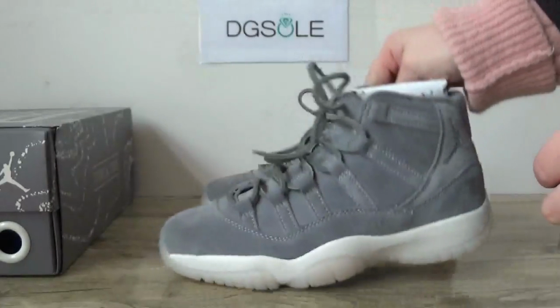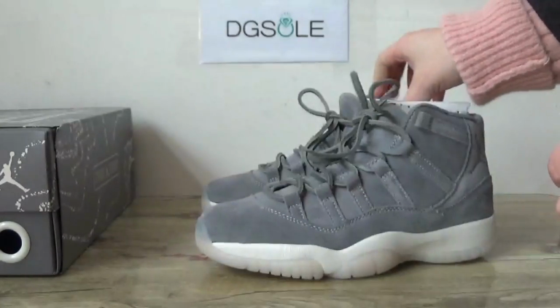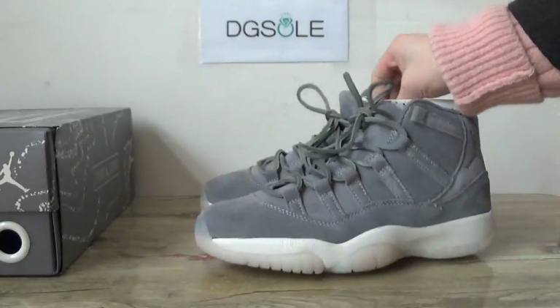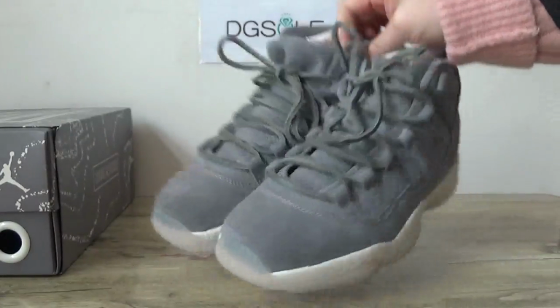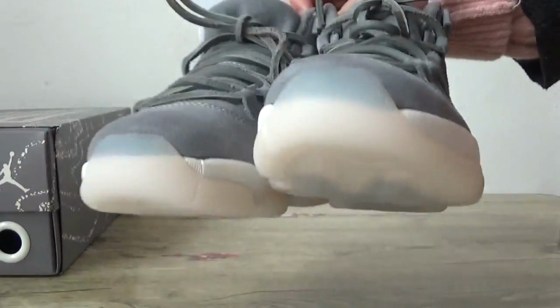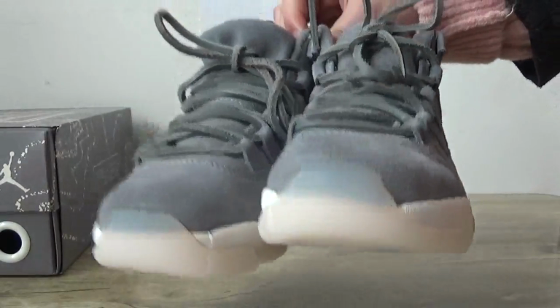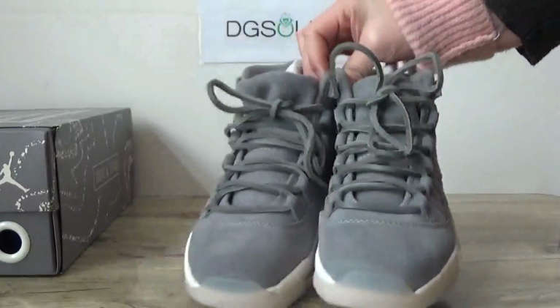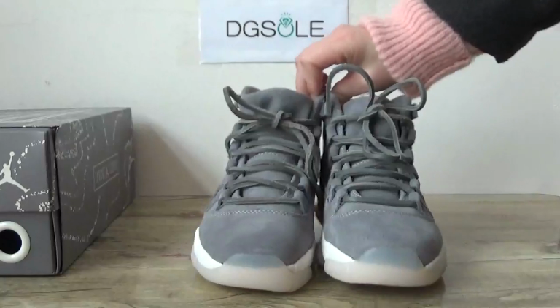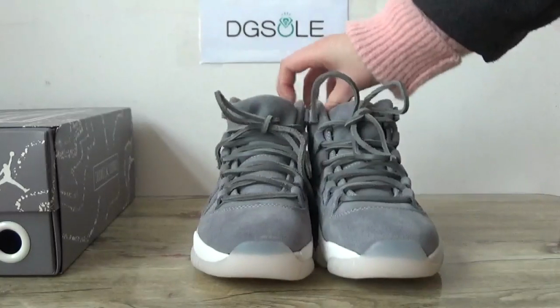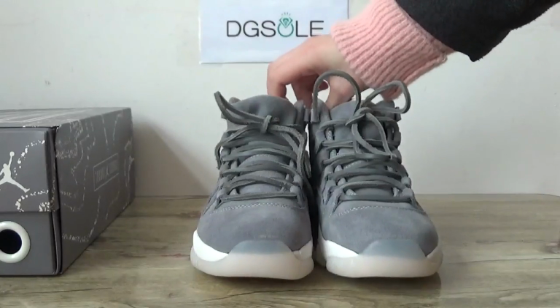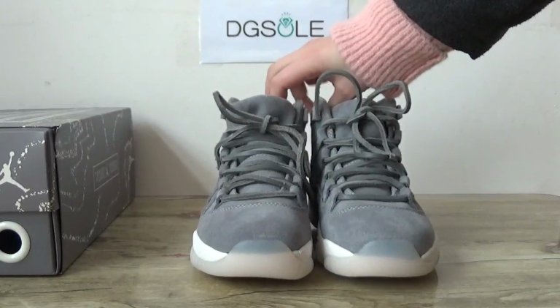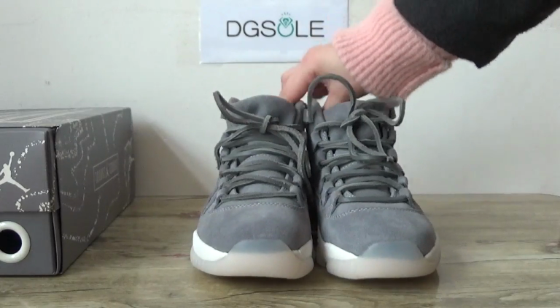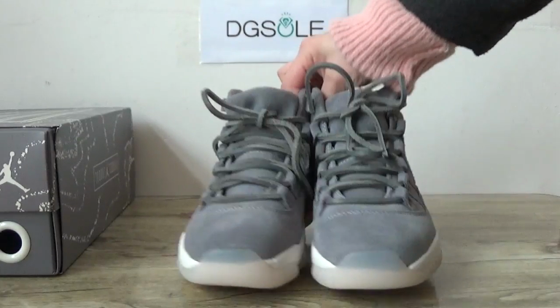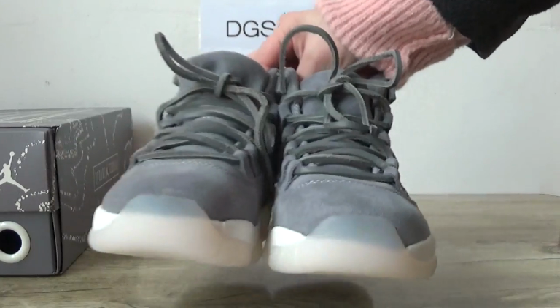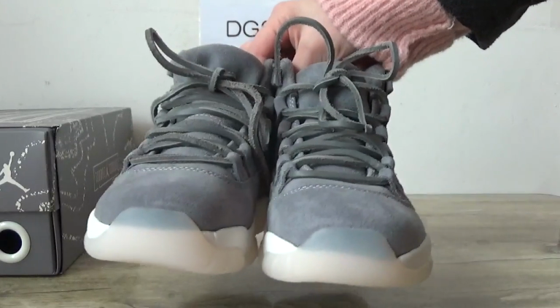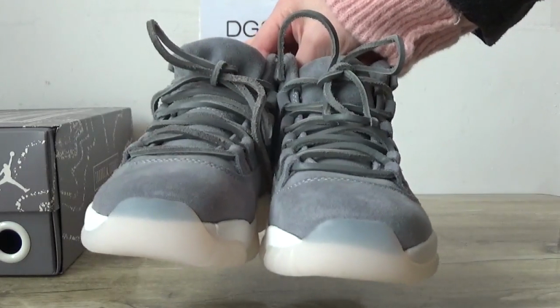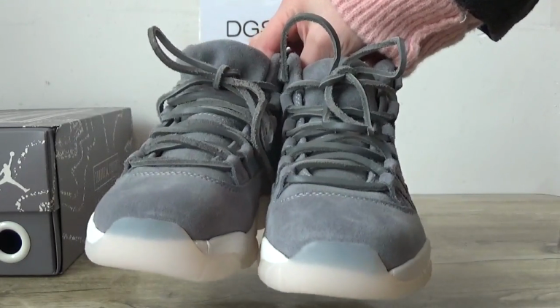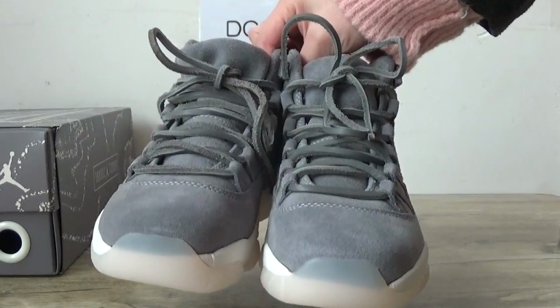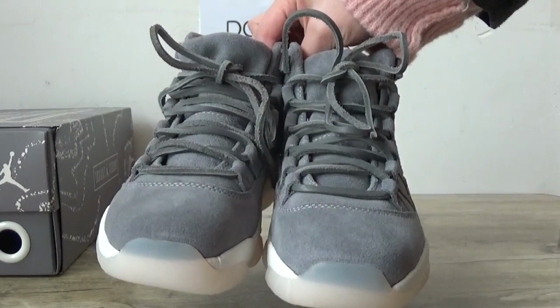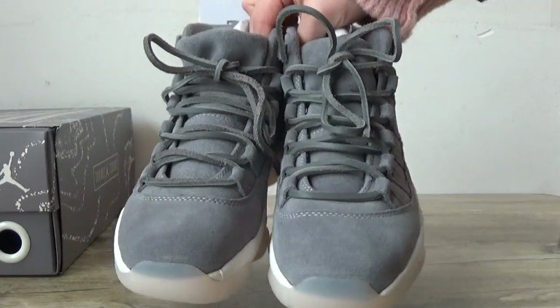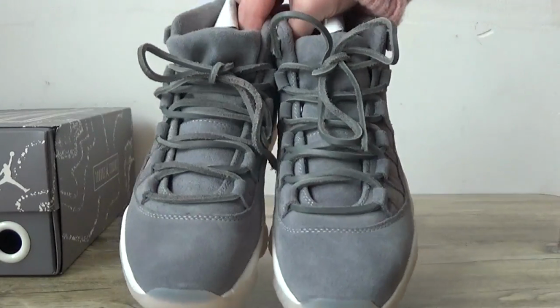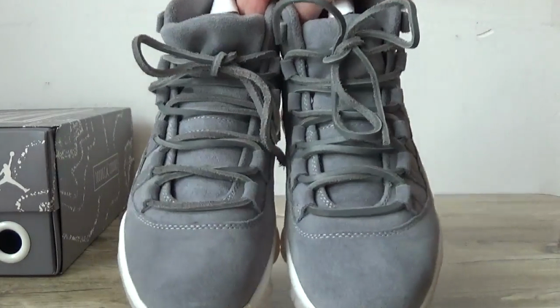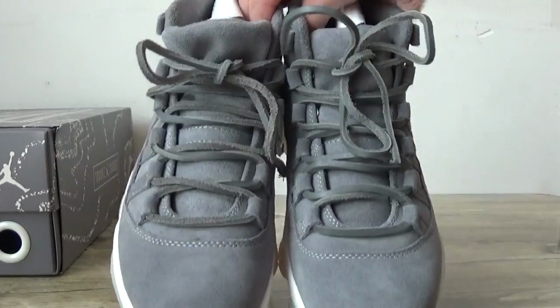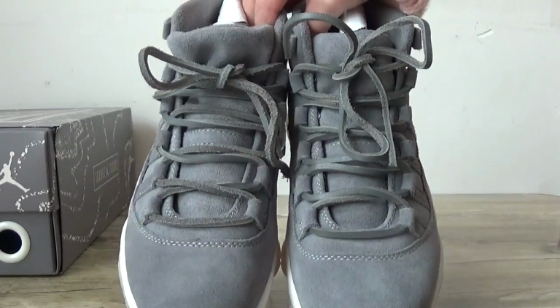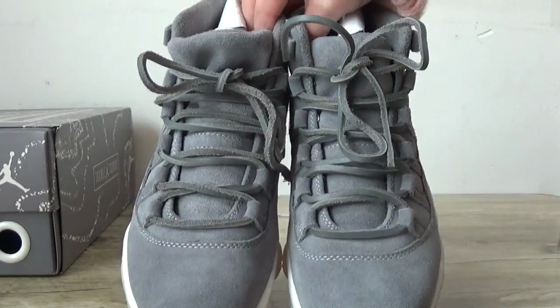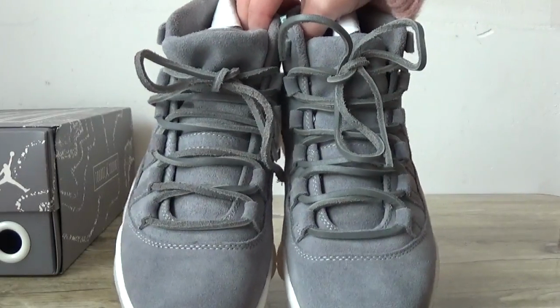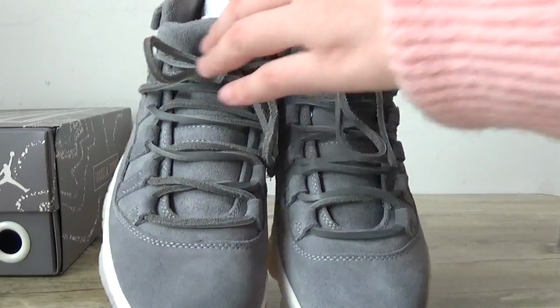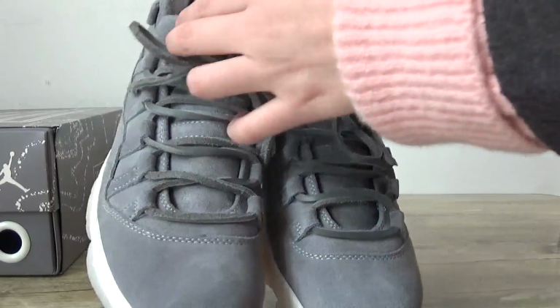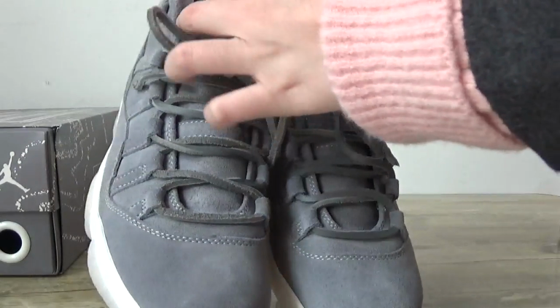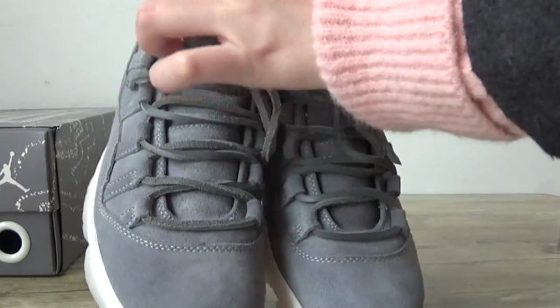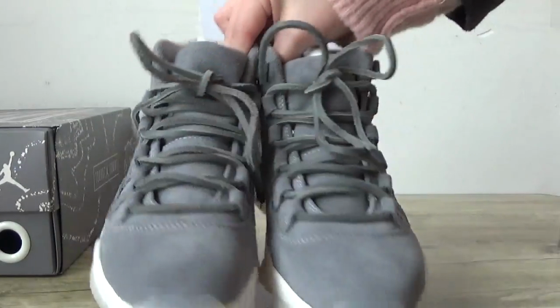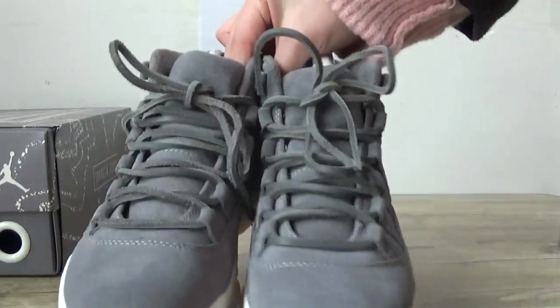Now turn to the front — the toolbox, a little transparency, and you can check the shoelace.